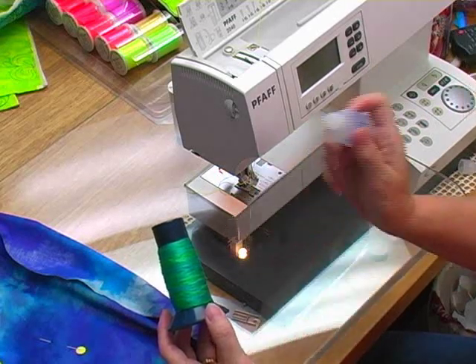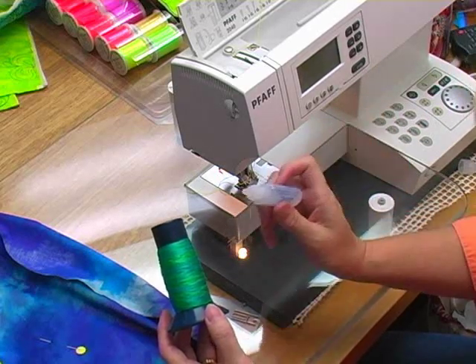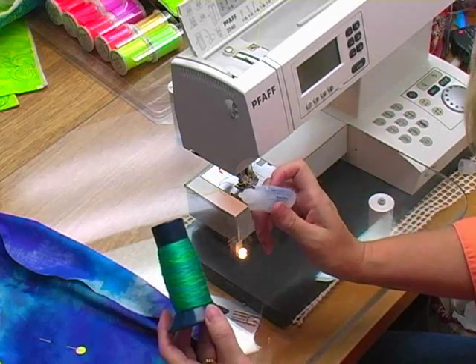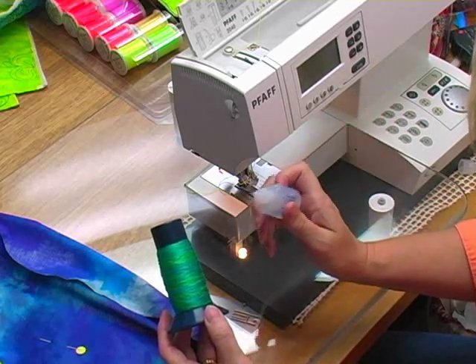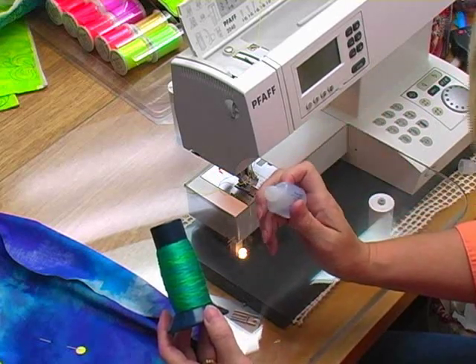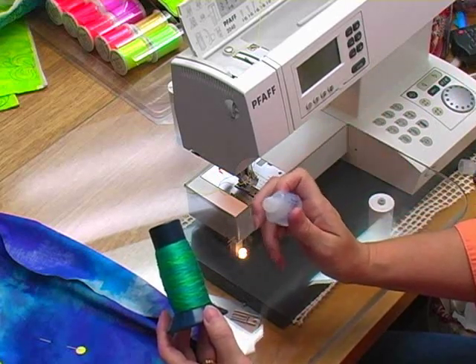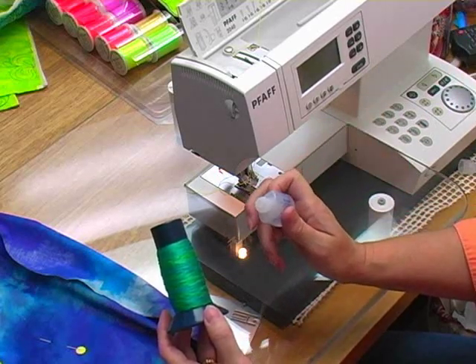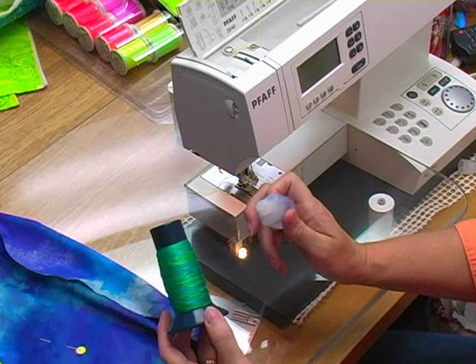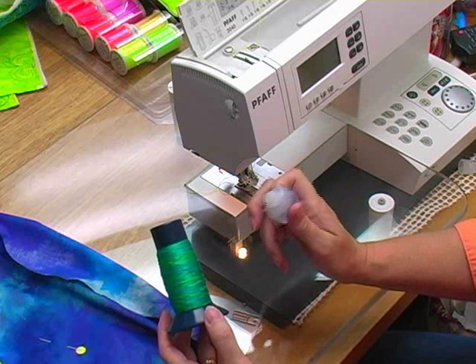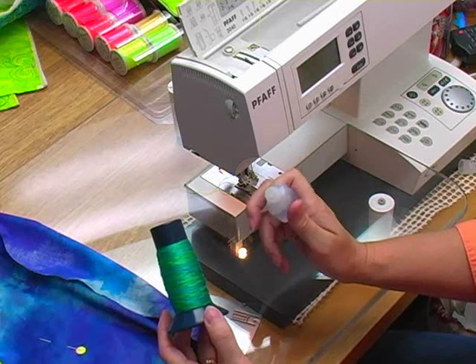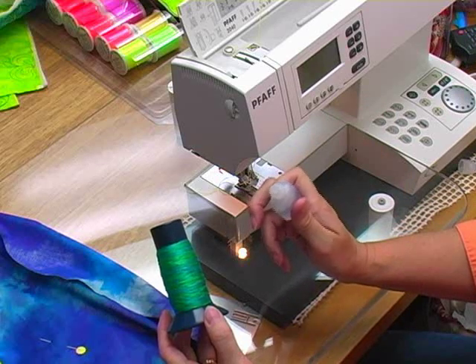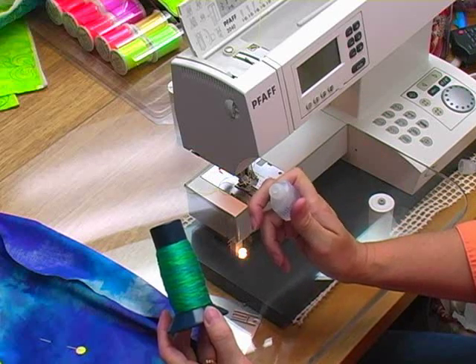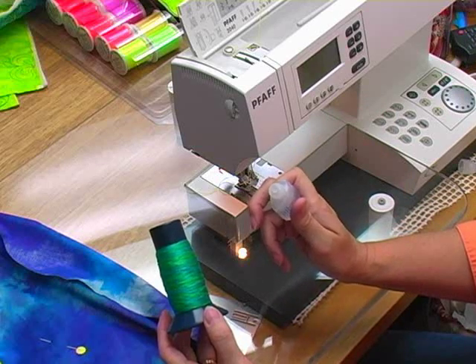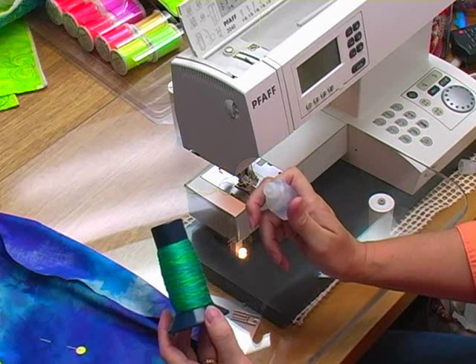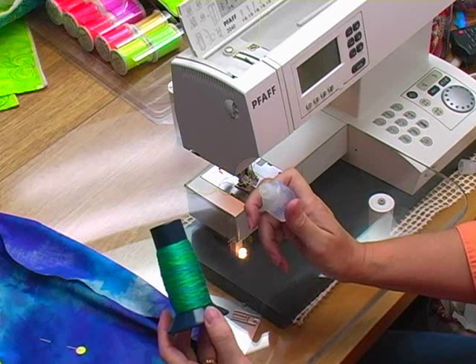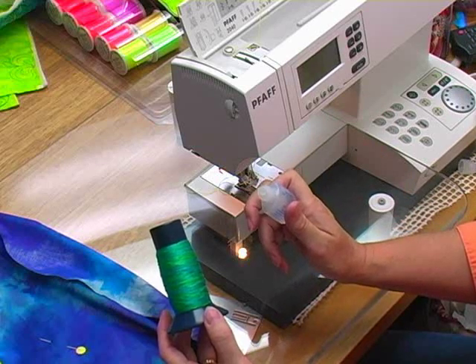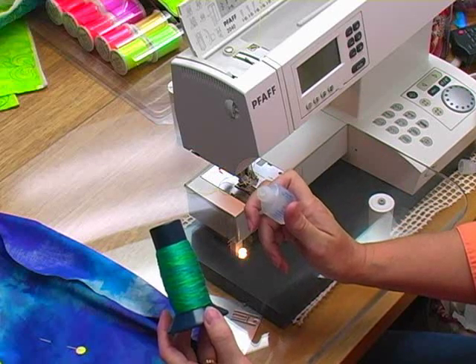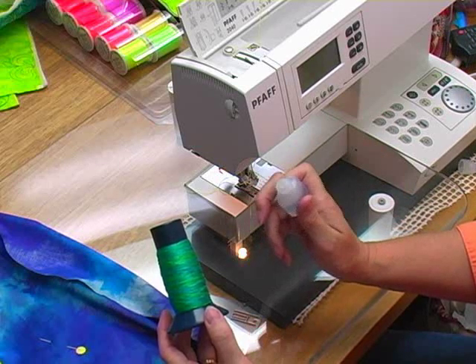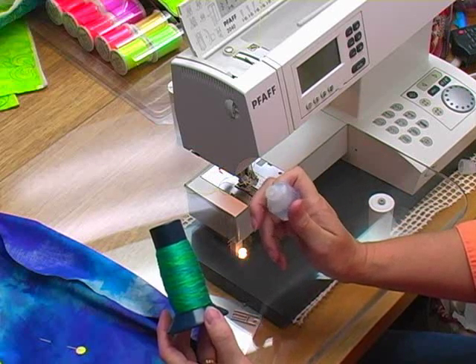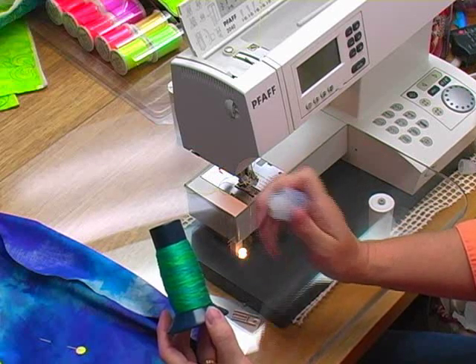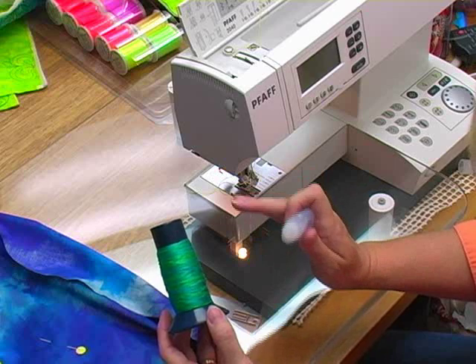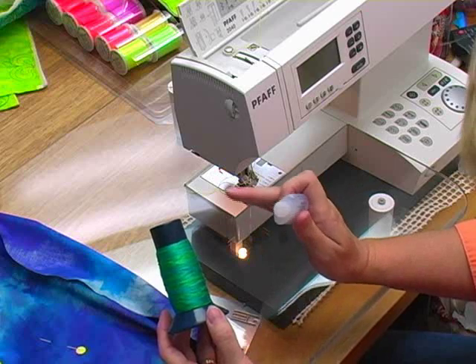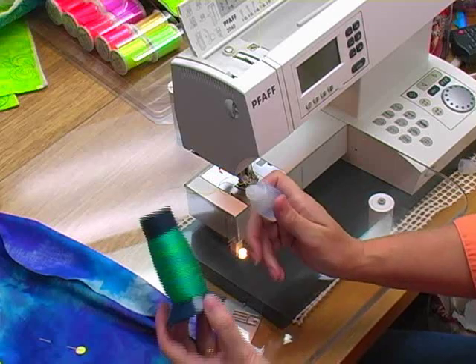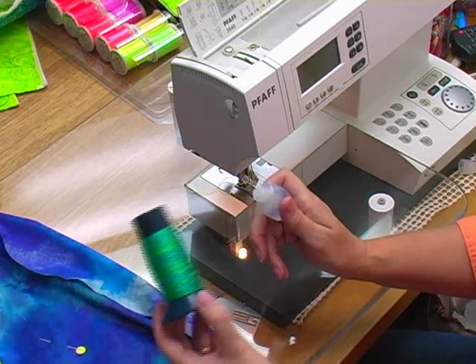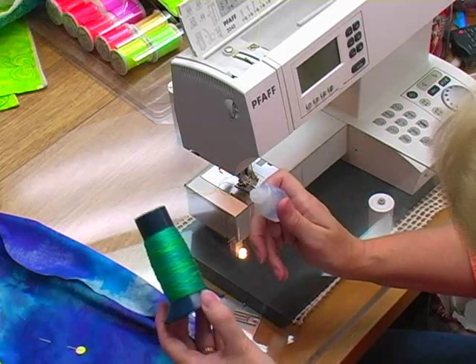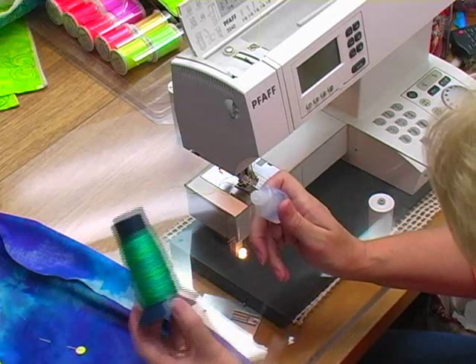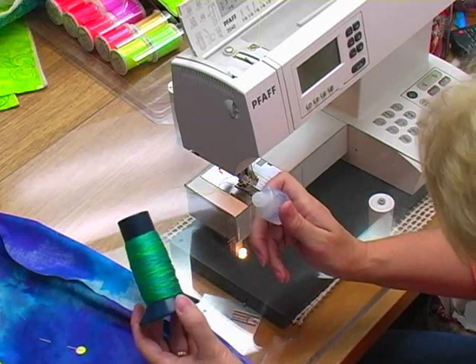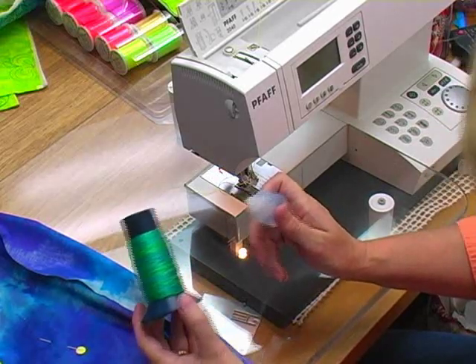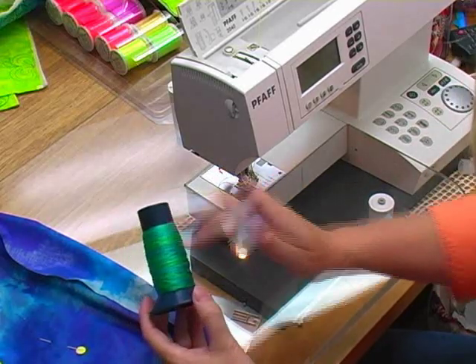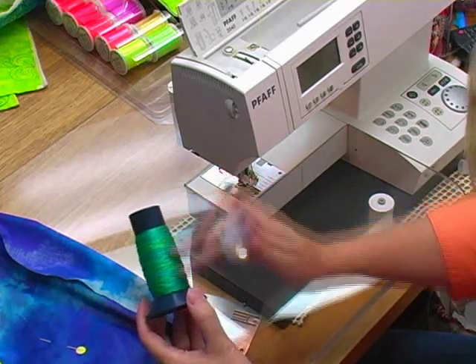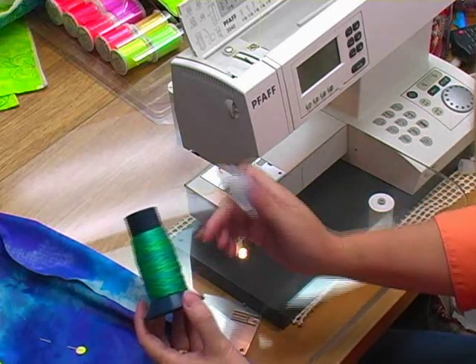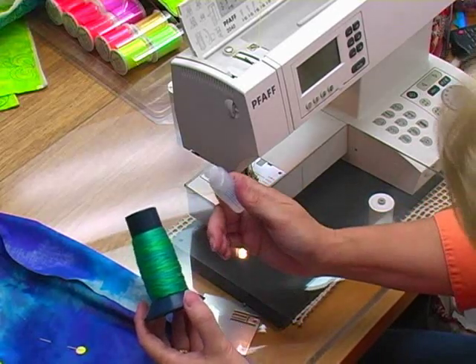I want to show you something real fast. I have in my top needle a very heavy size 12 pearl cotton hand dyed embroidery thread. It's DMC, it's got a bit of a sheen. What I'm holding in my hand is not the color I'm using but it's the exact same thread.